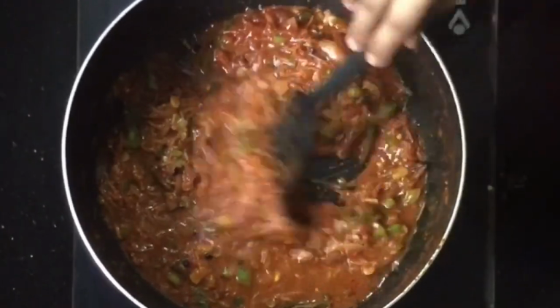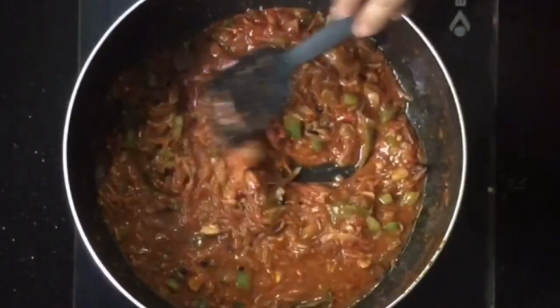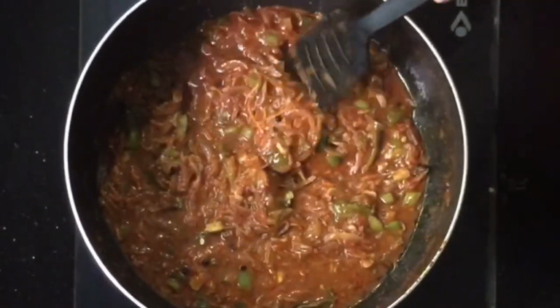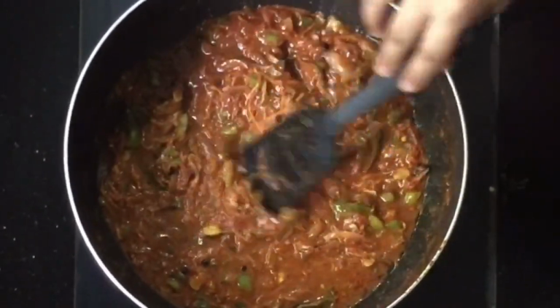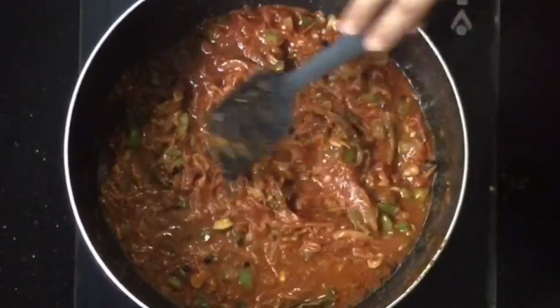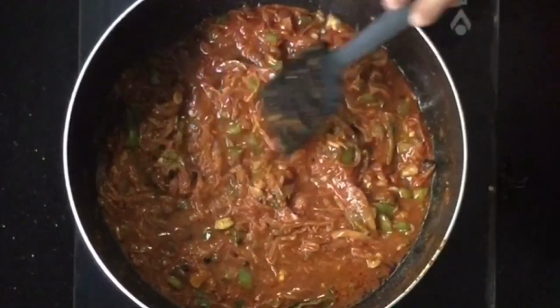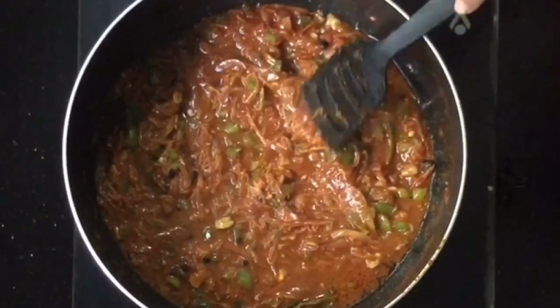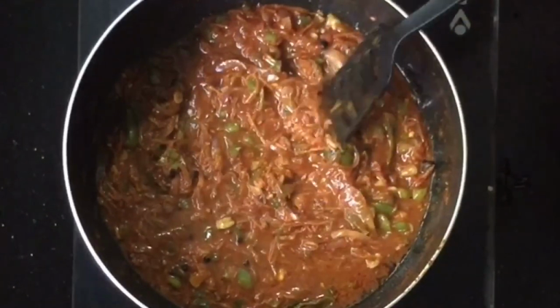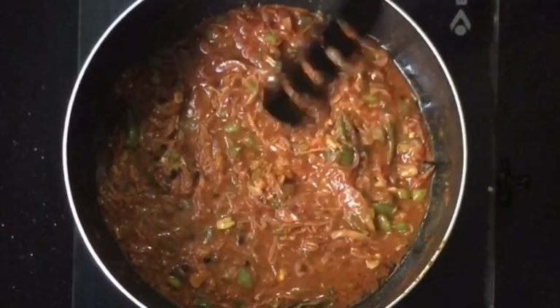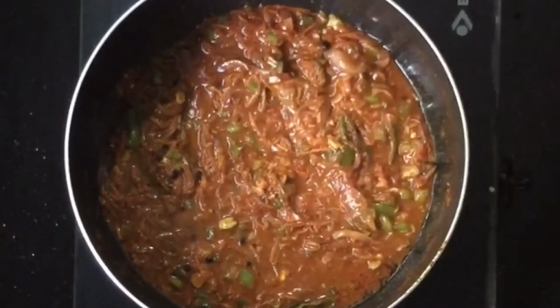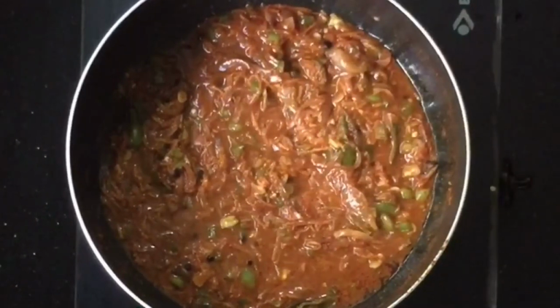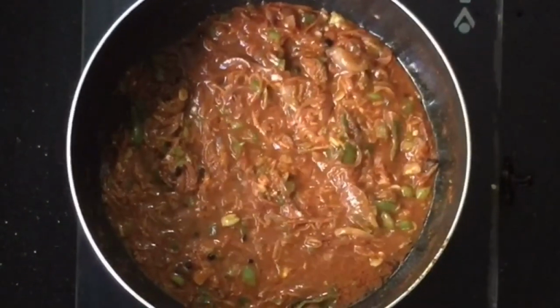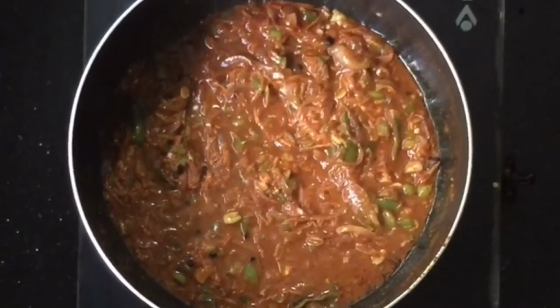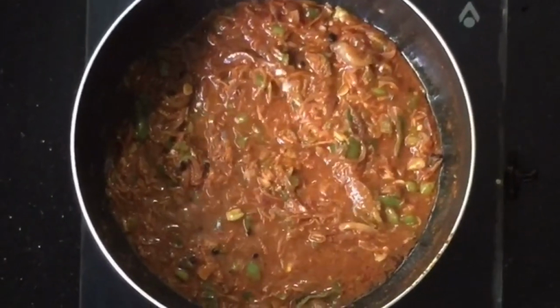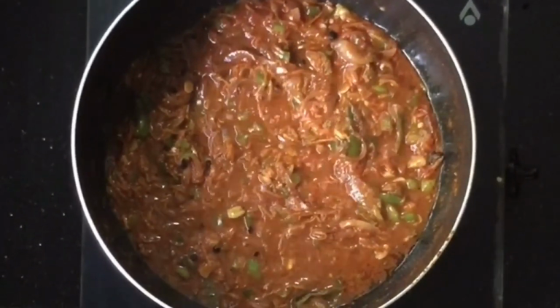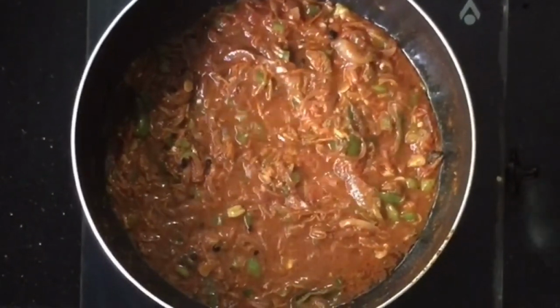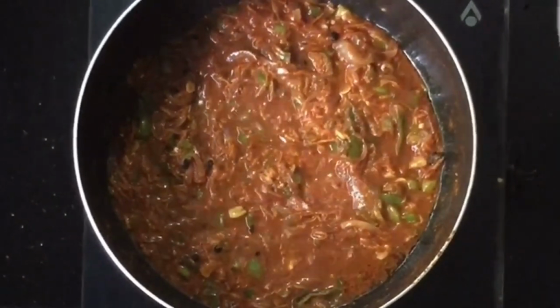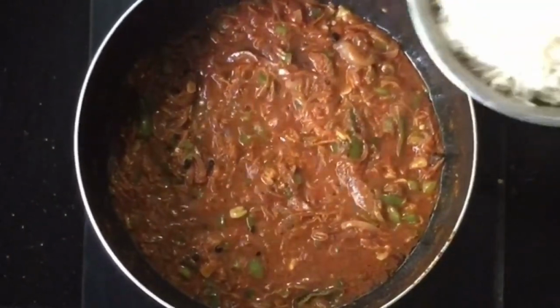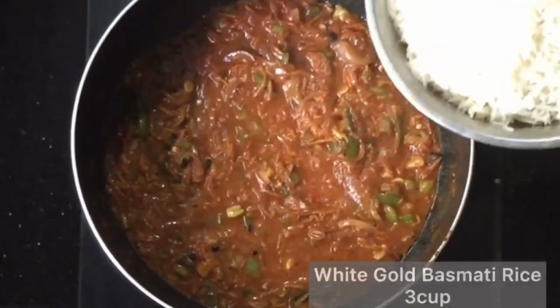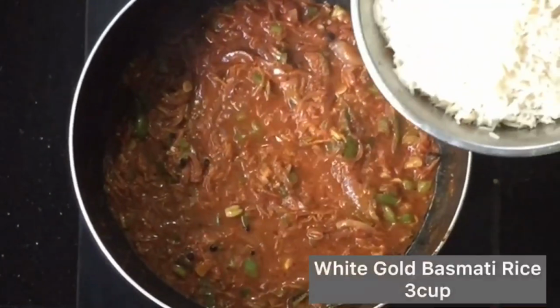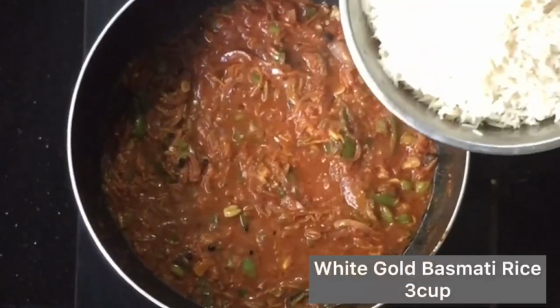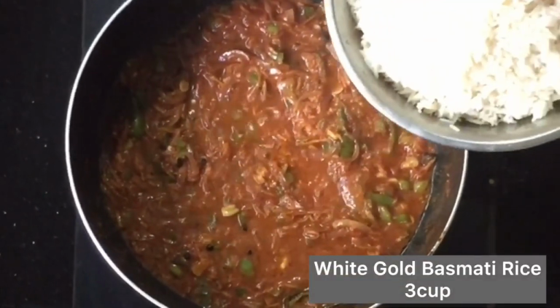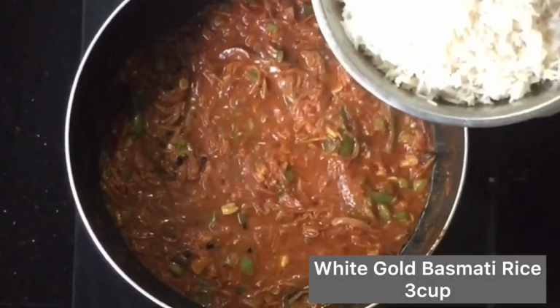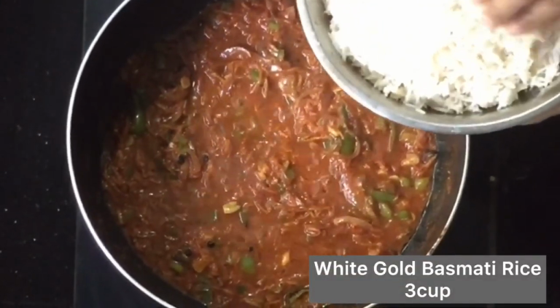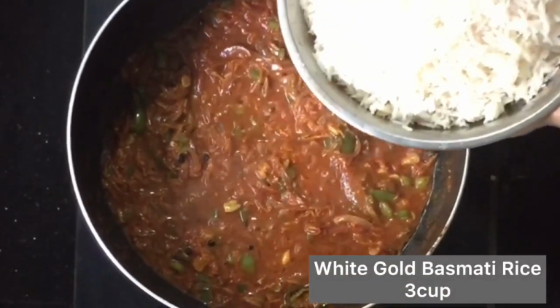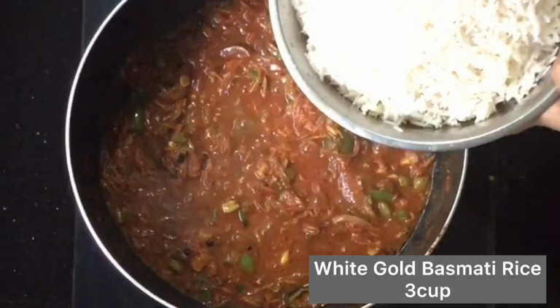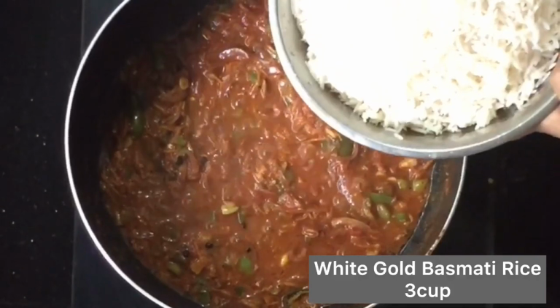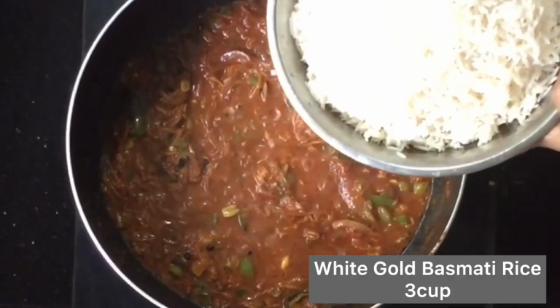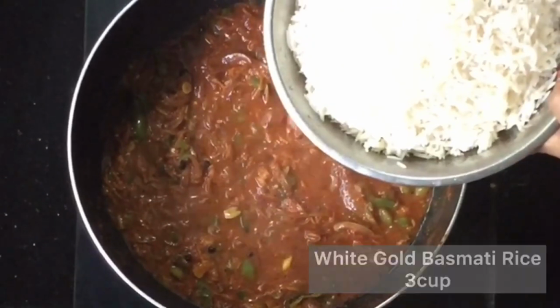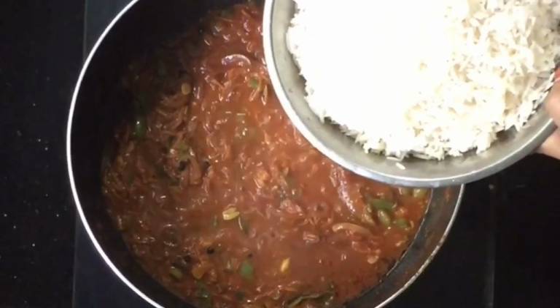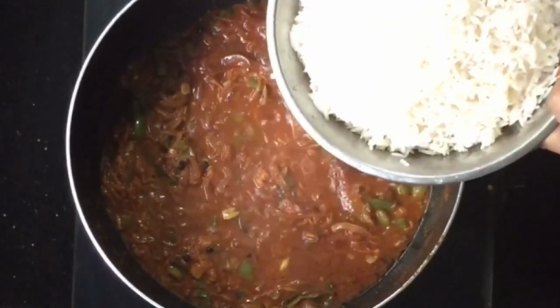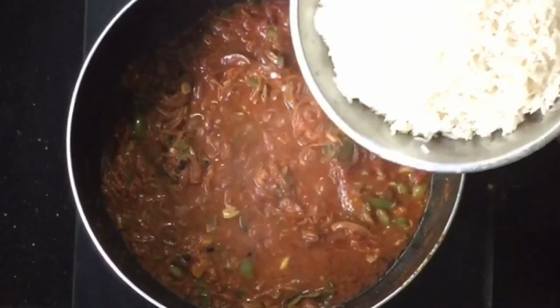We are going to make rice. I am going to use about three to four cups of rice here.